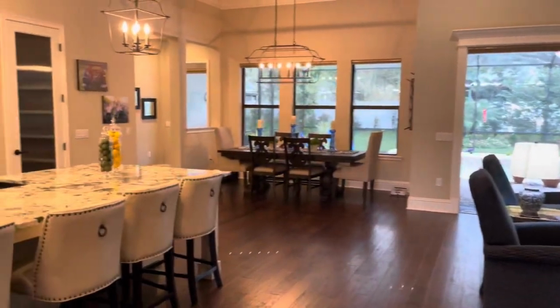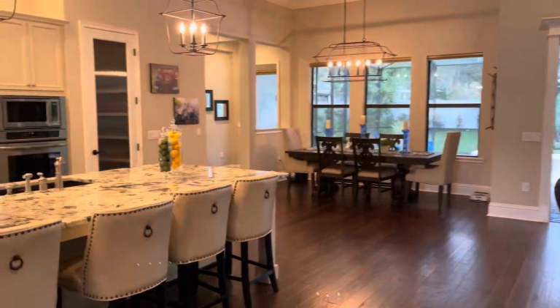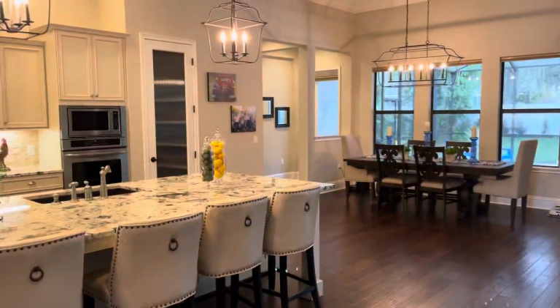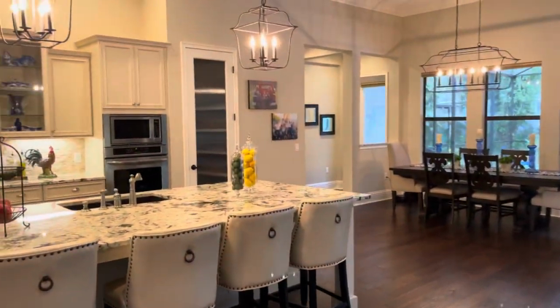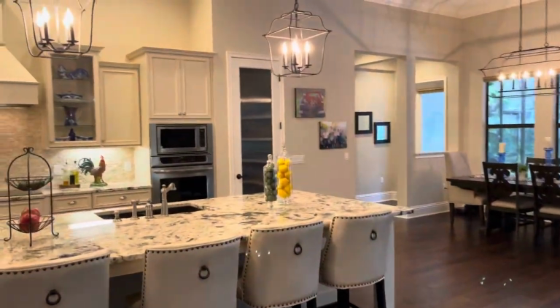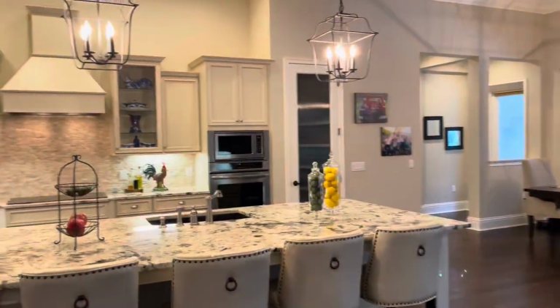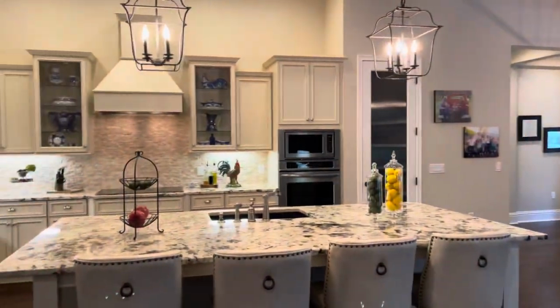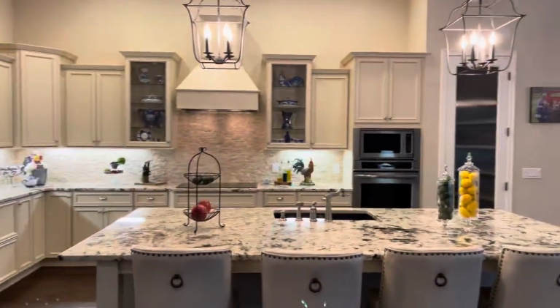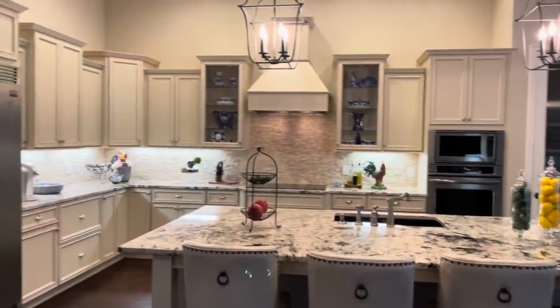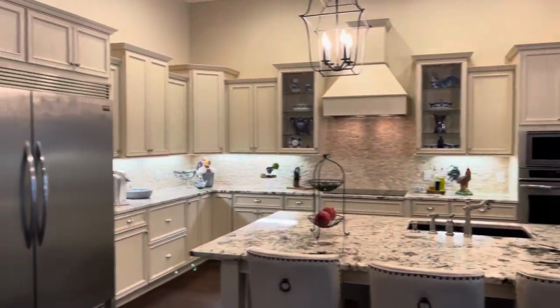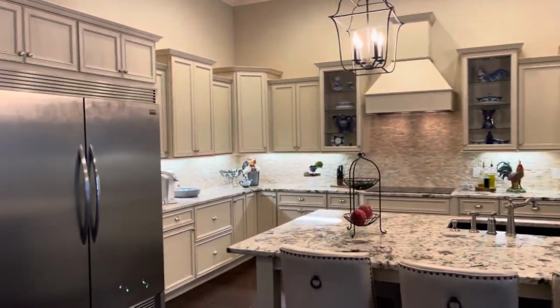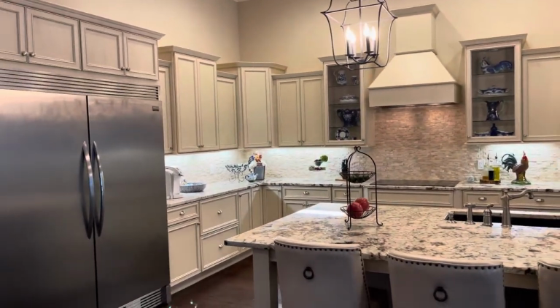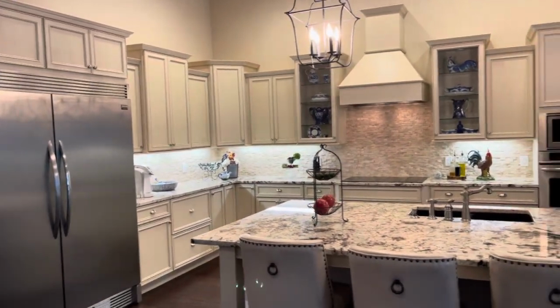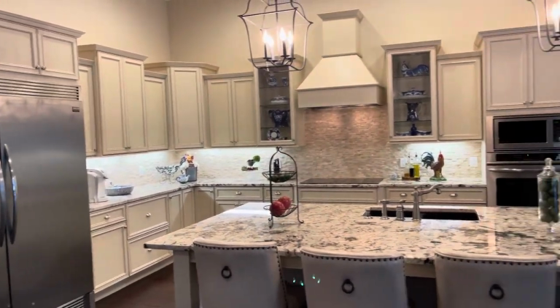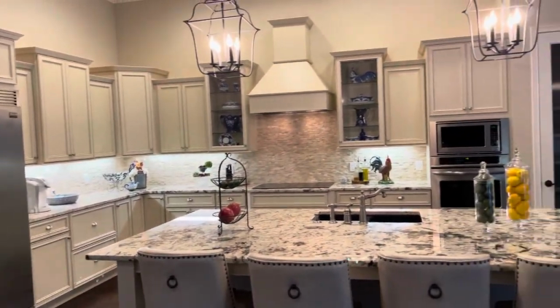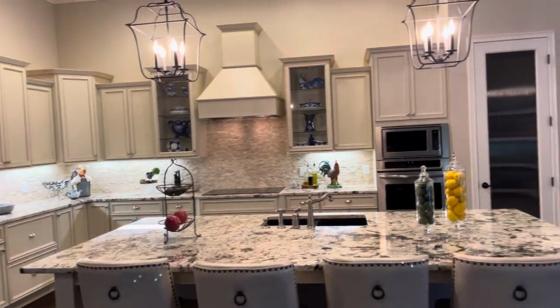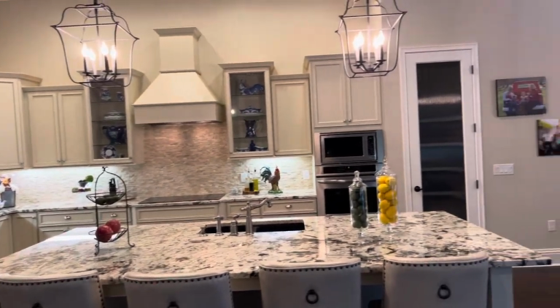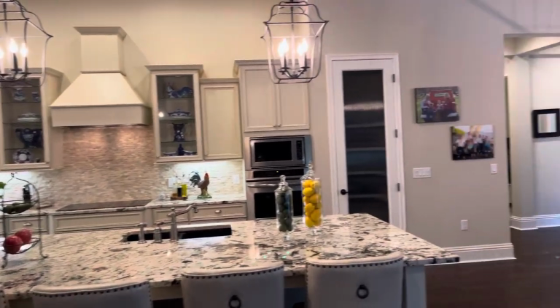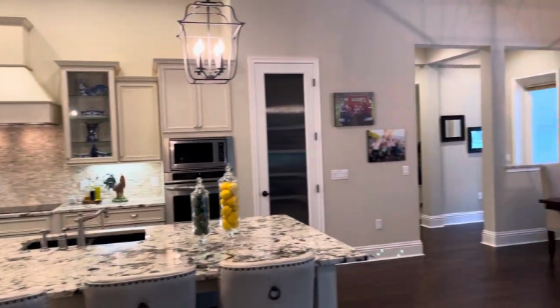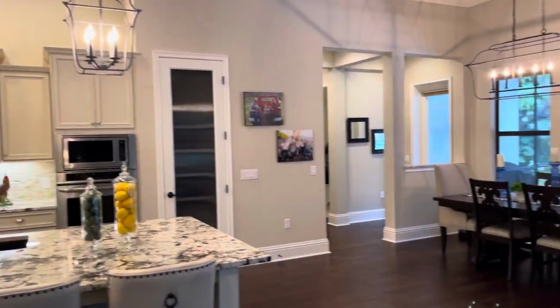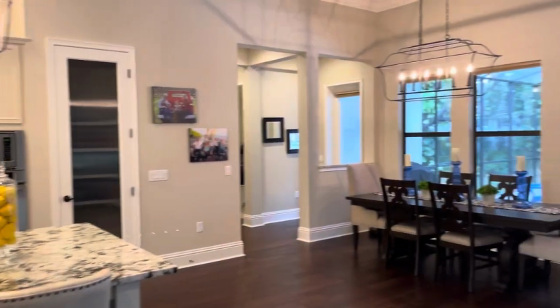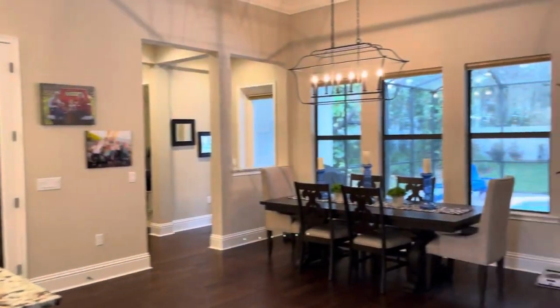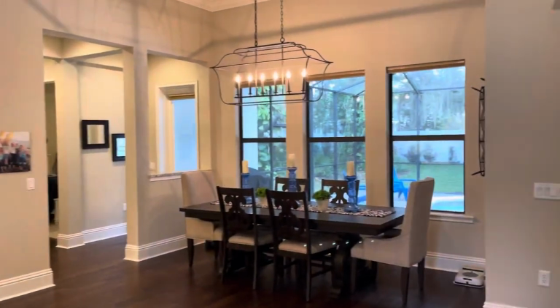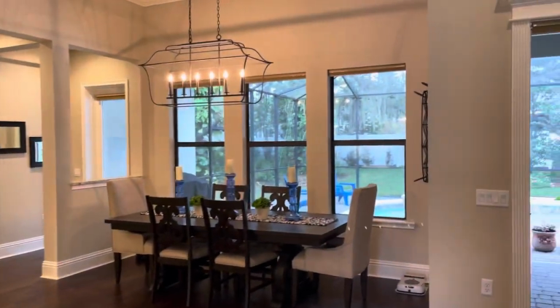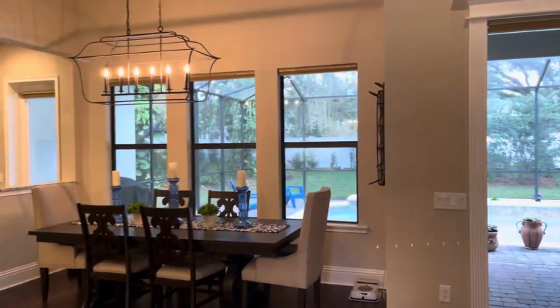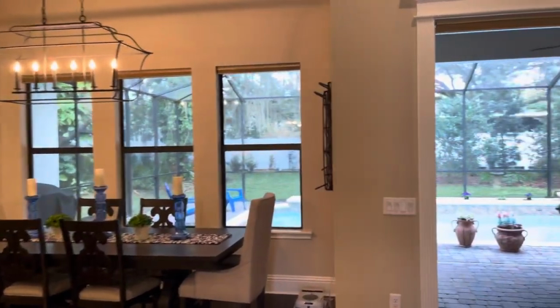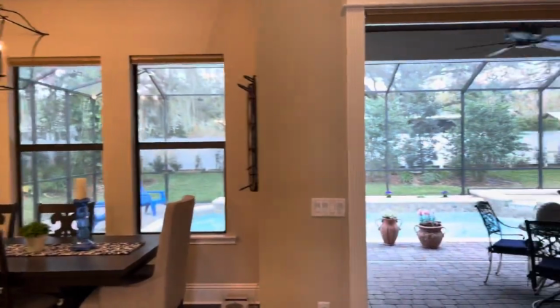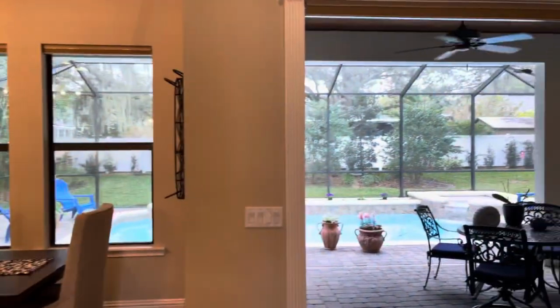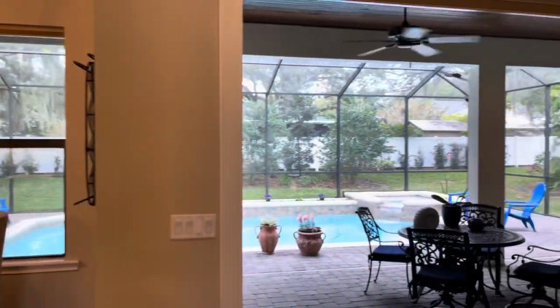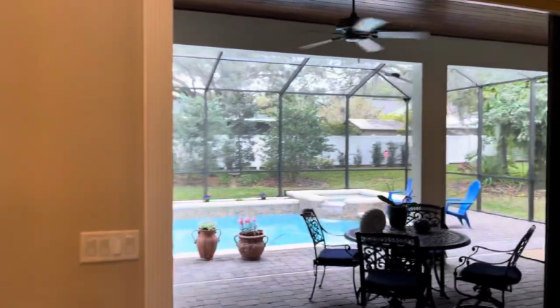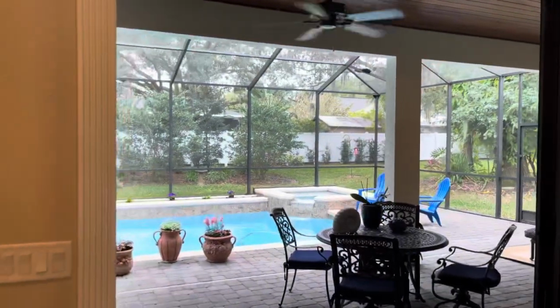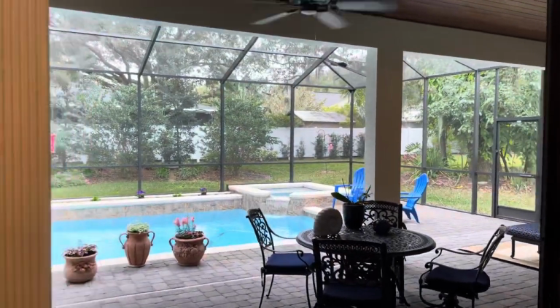Look at this kitchen — it is amazing. Granite tops, all the upgraded appliances, and a huge area for a farm table for eating.